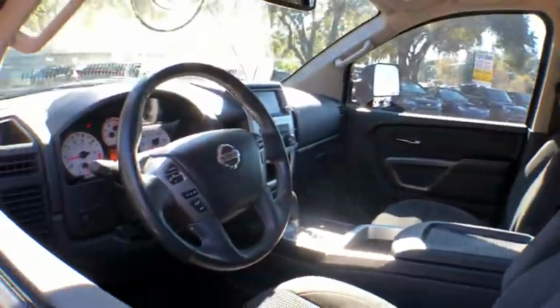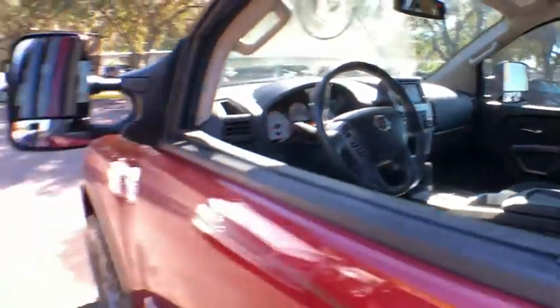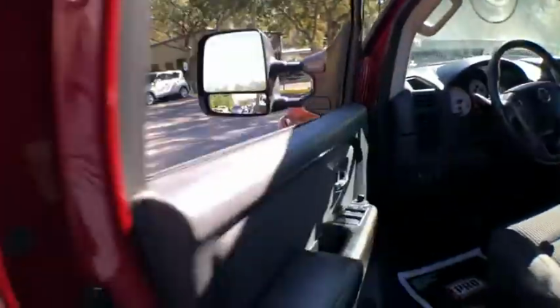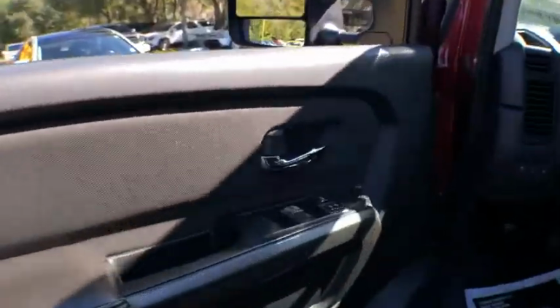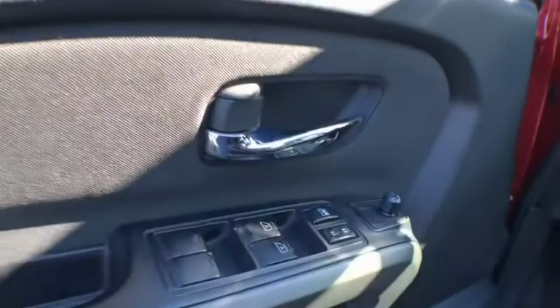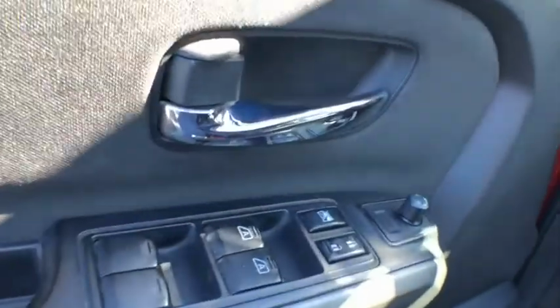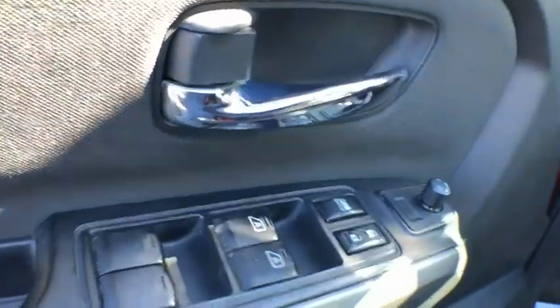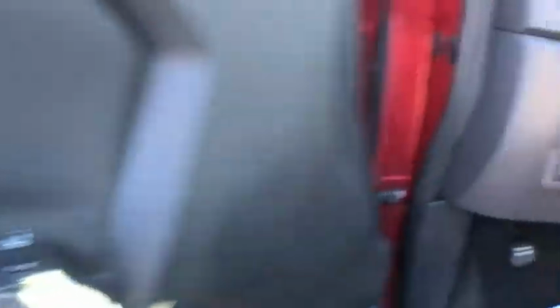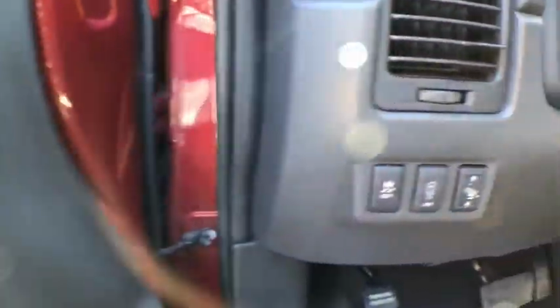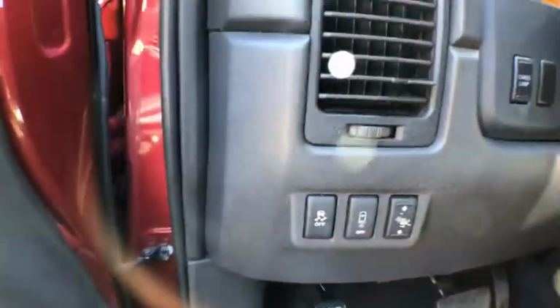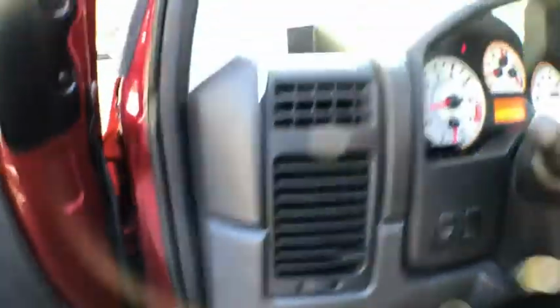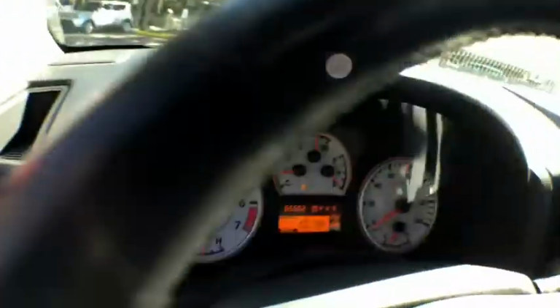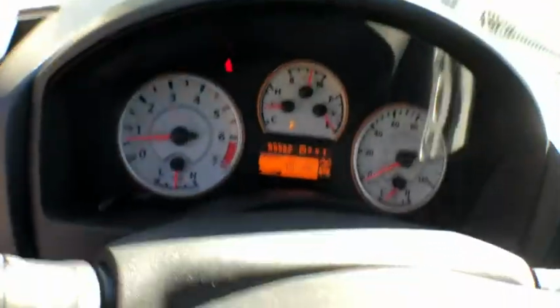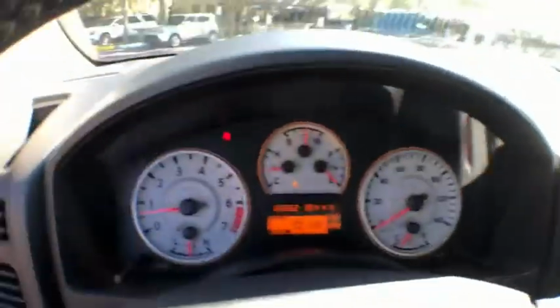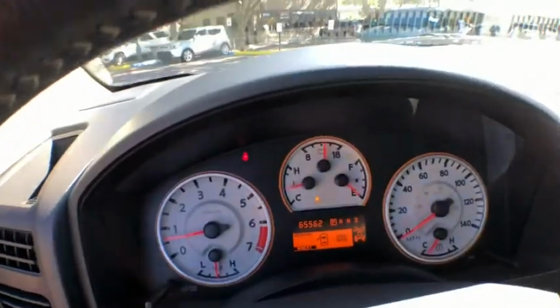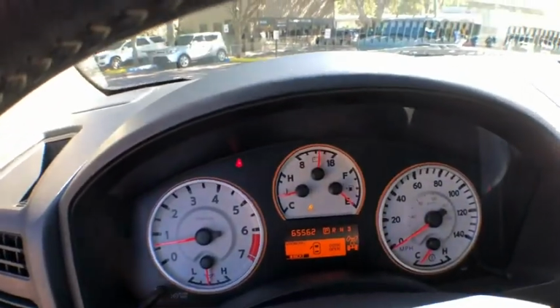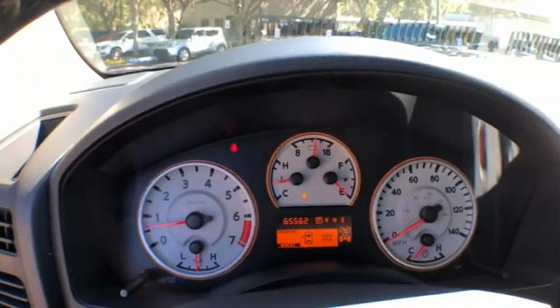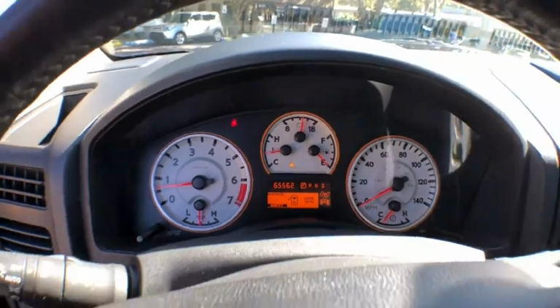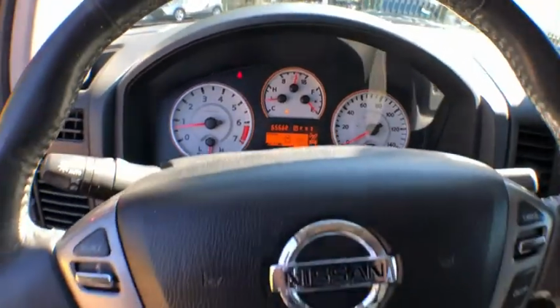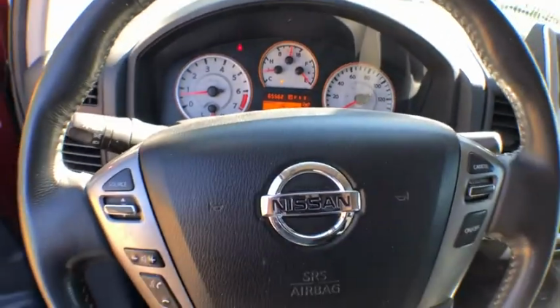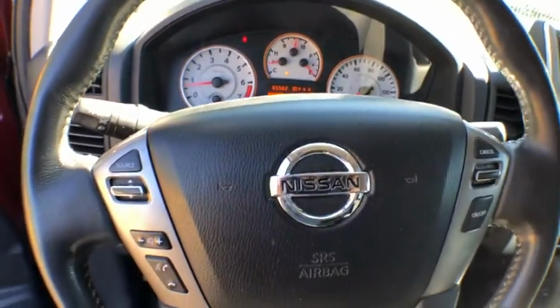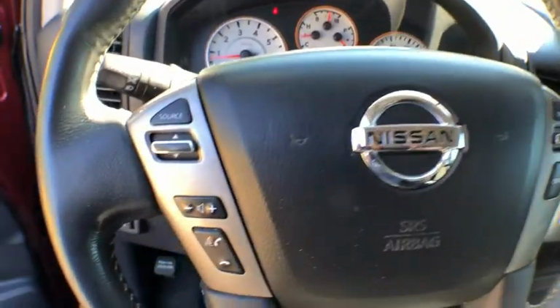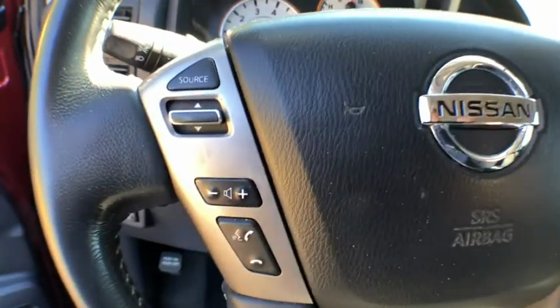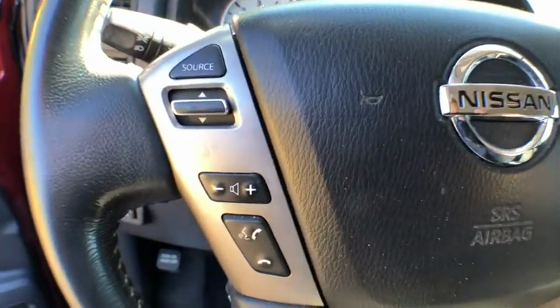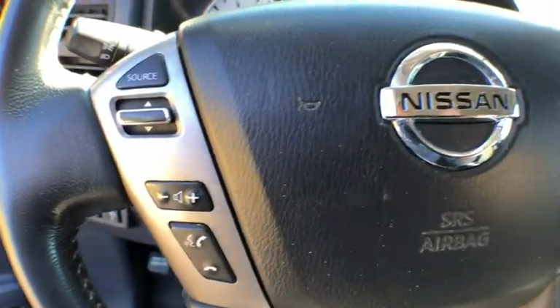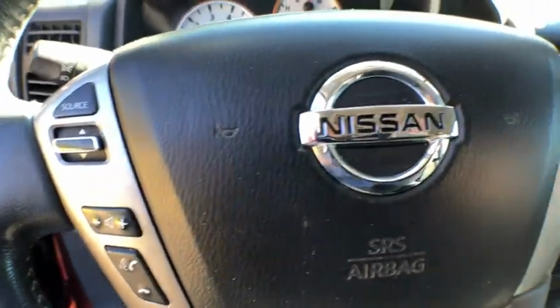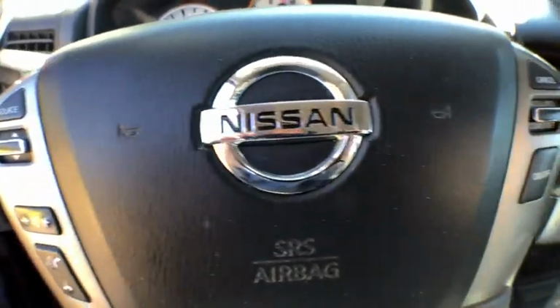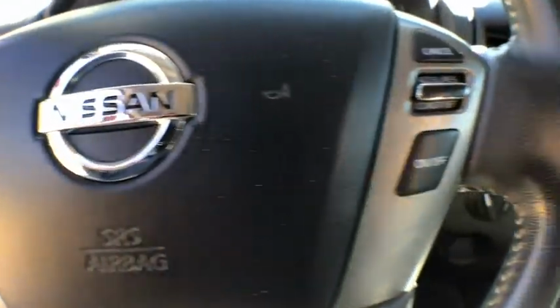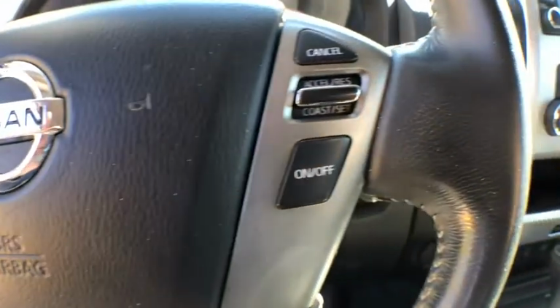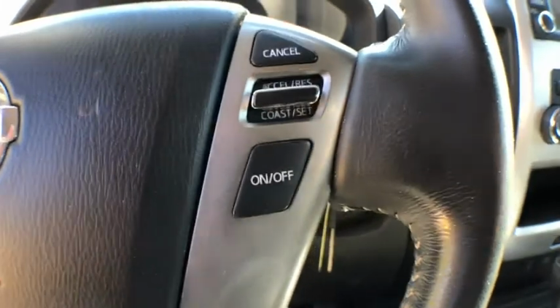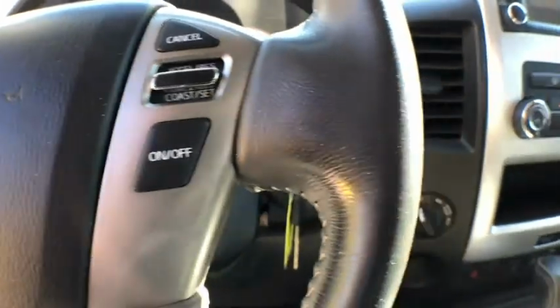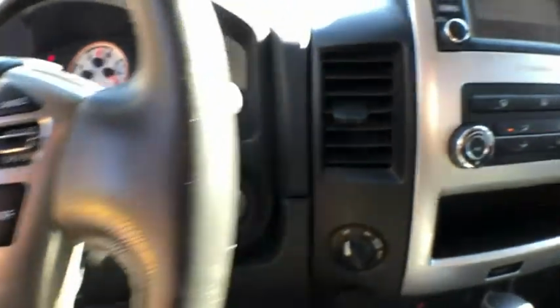This vehicle has less than 70,000 miles. Here are some of this vehicle's great options: XM satellite radio, leather-wrapped steering wheel, Bluetooth, air conditioning front, cruise control, fog light, compass, power windows.